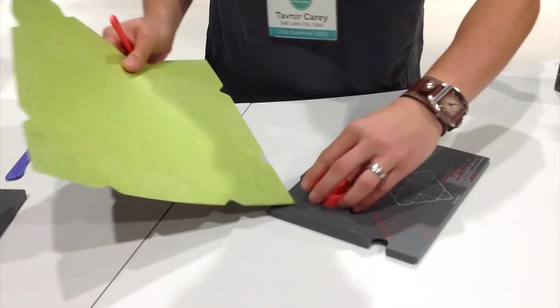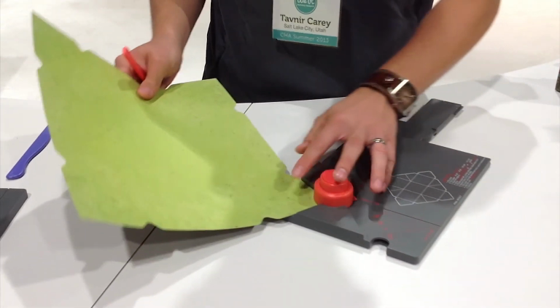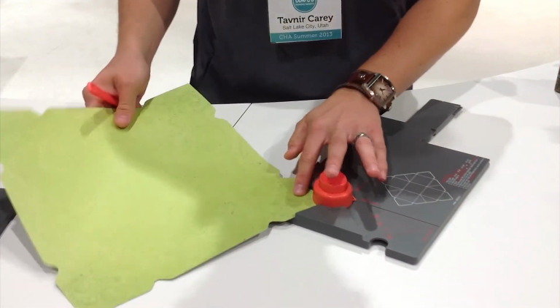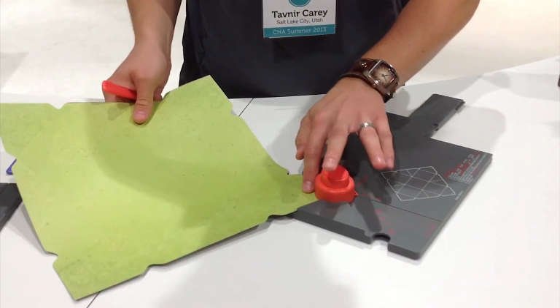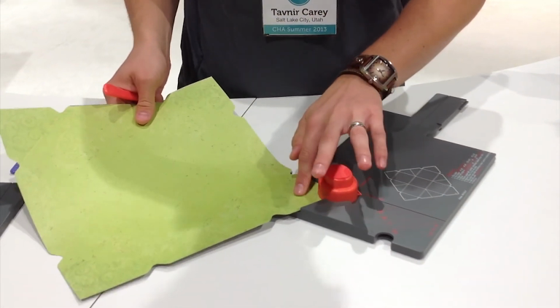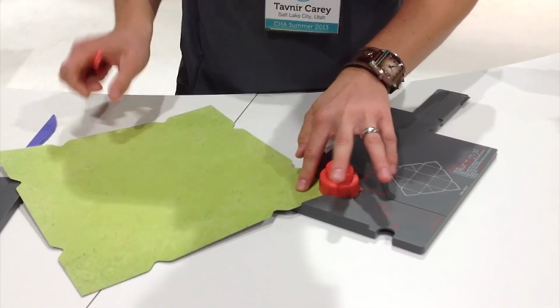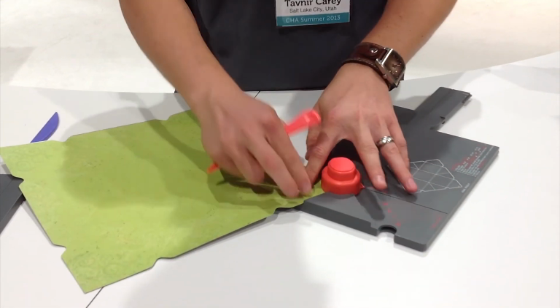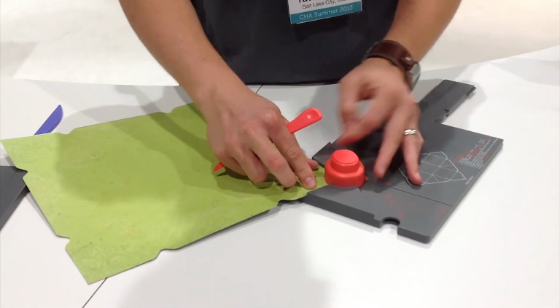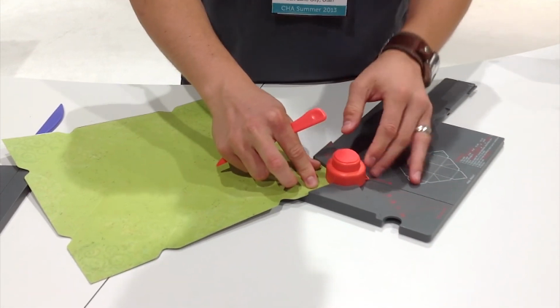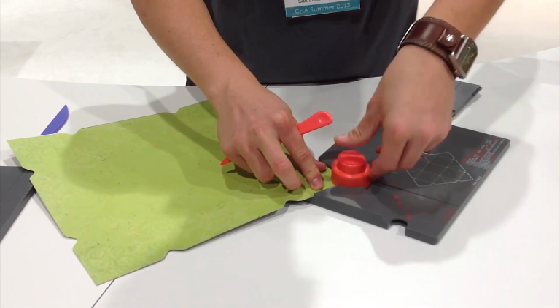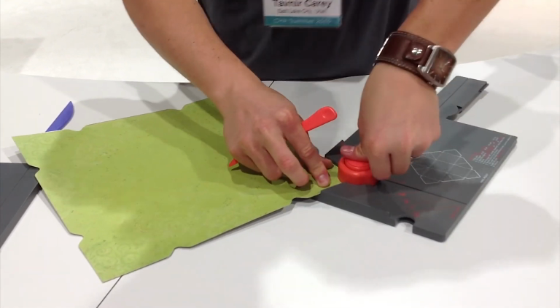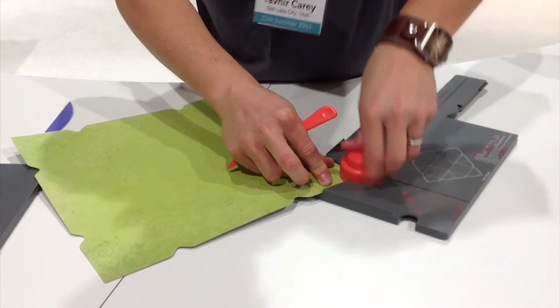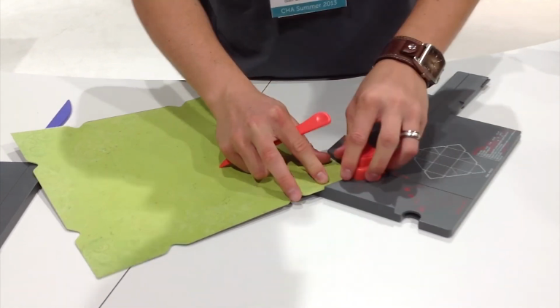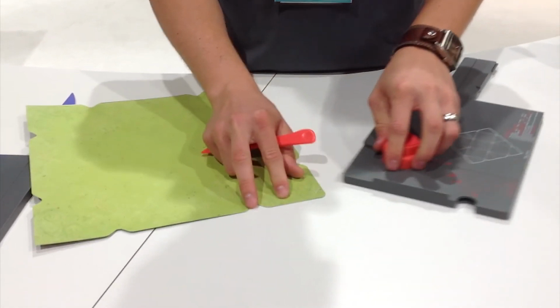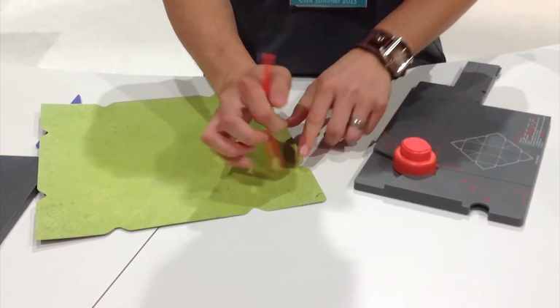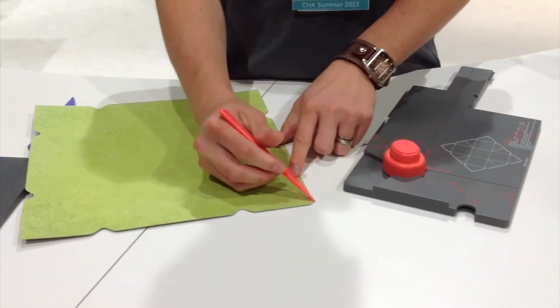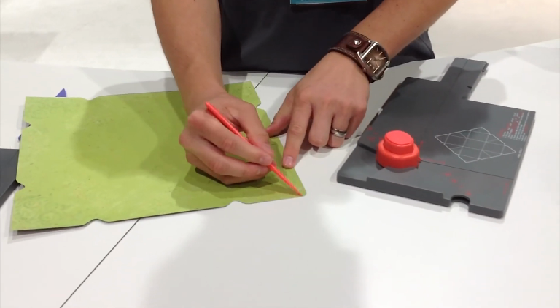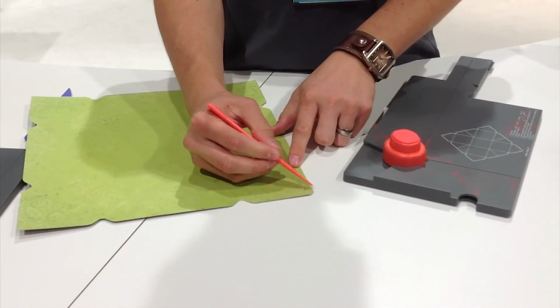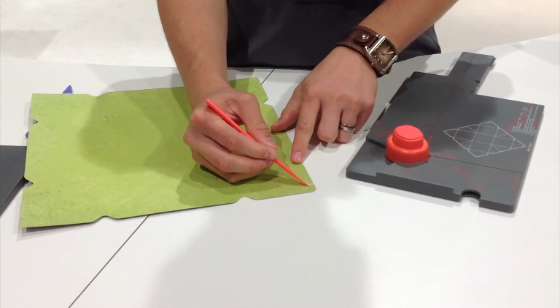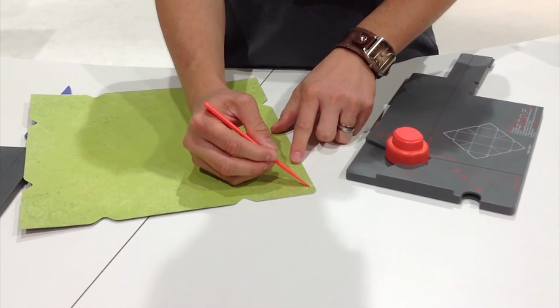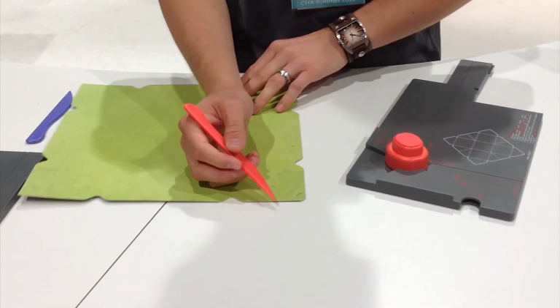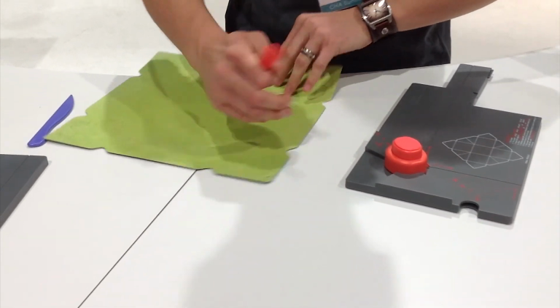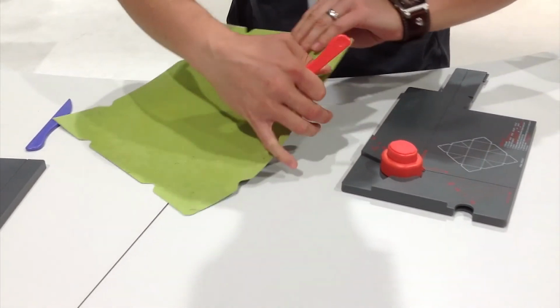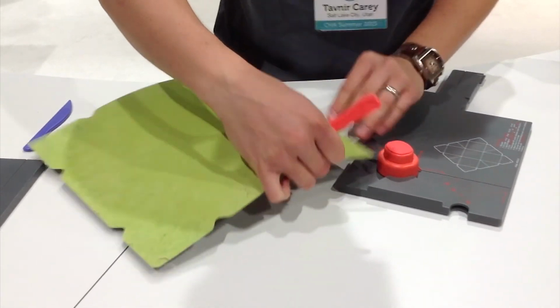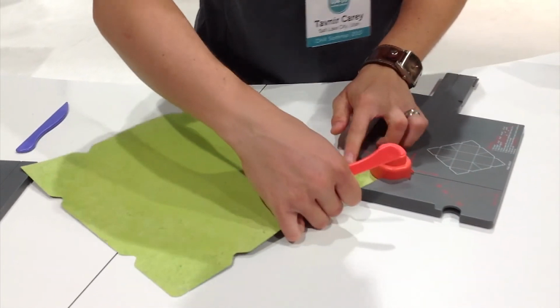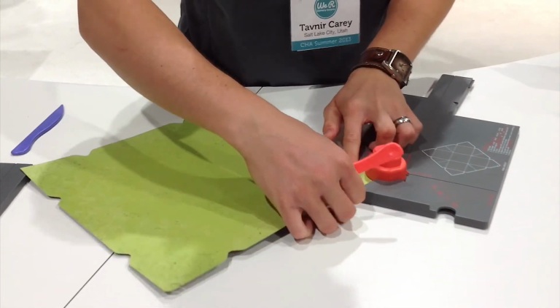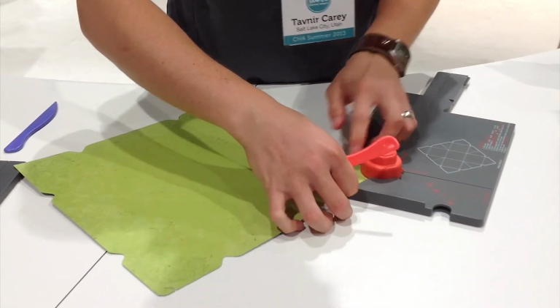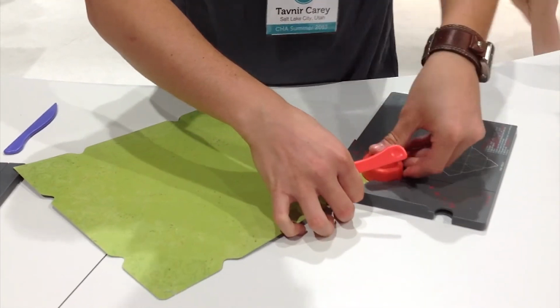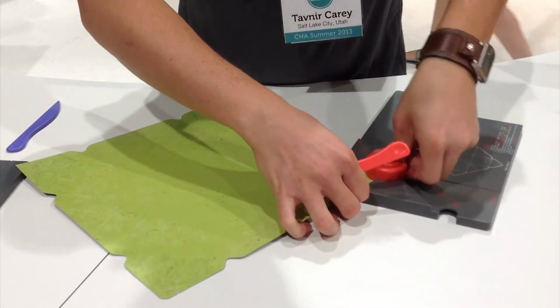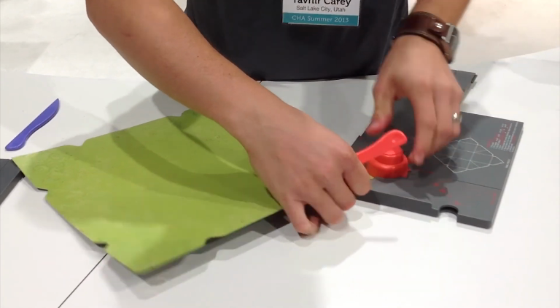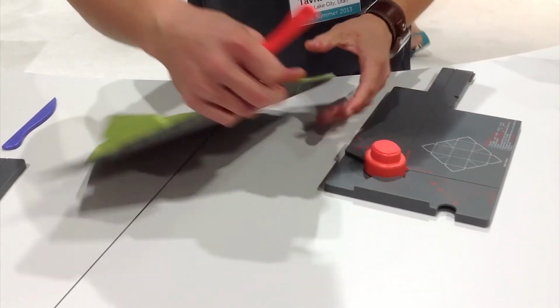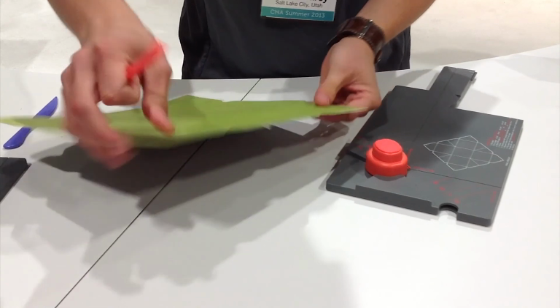We're going to insert the corners into the other end of the punch. That's going to round our corners and create a little slit that we need. We're going to do that for all four corners.